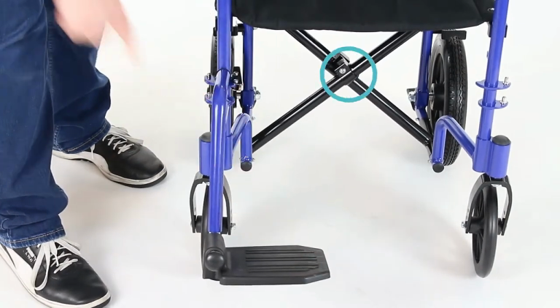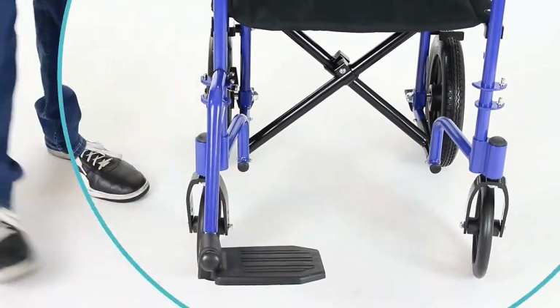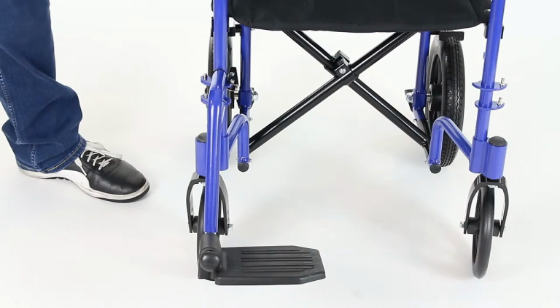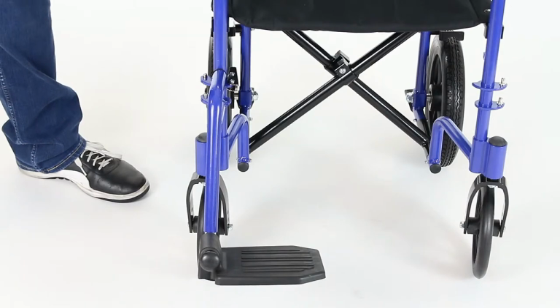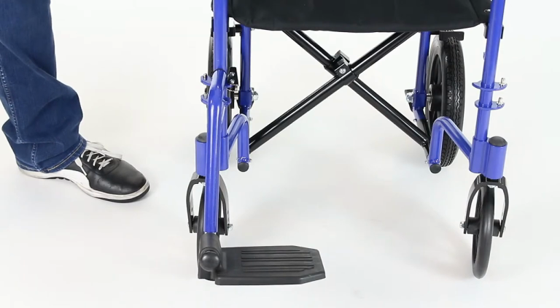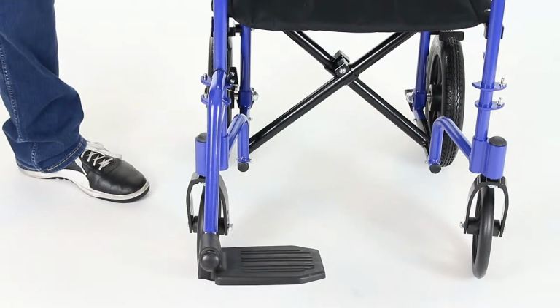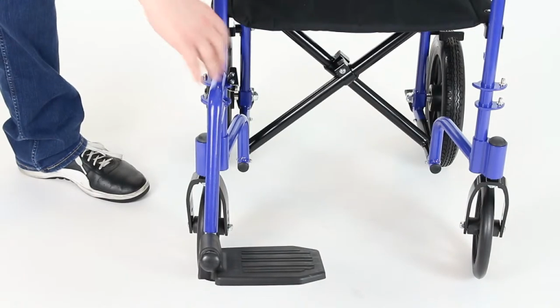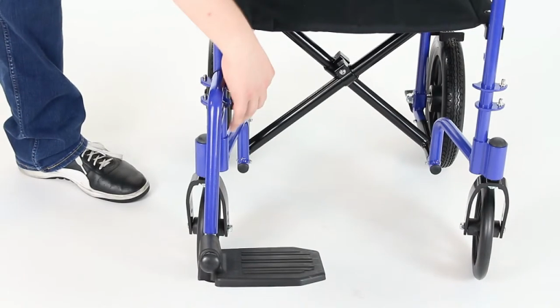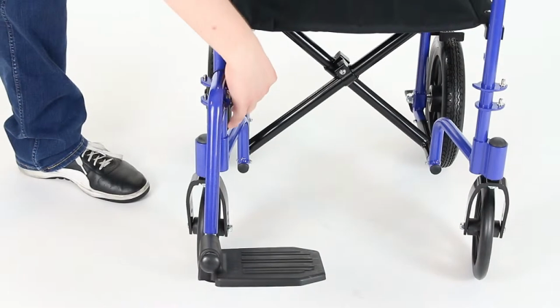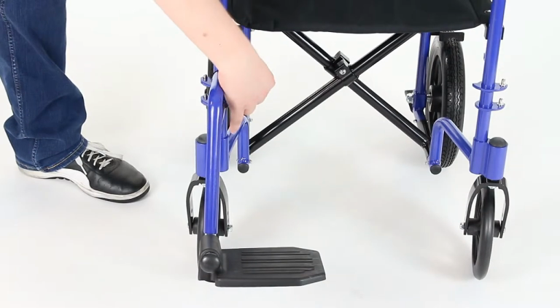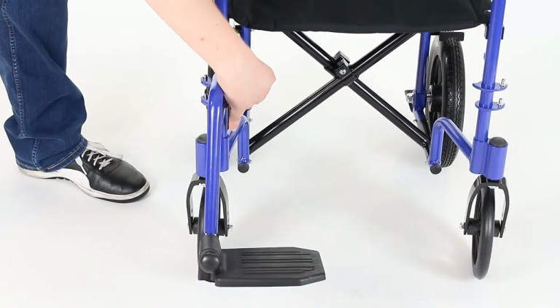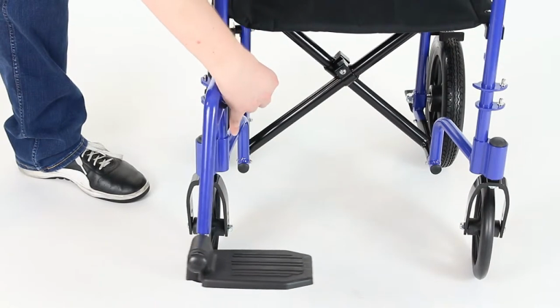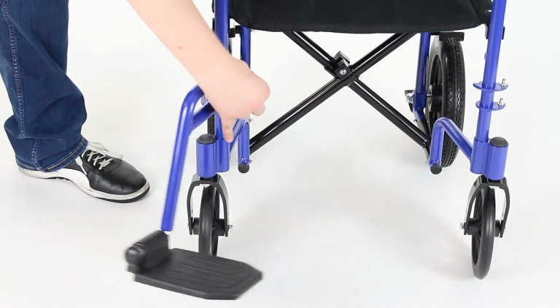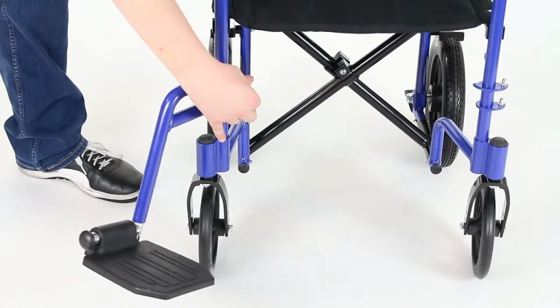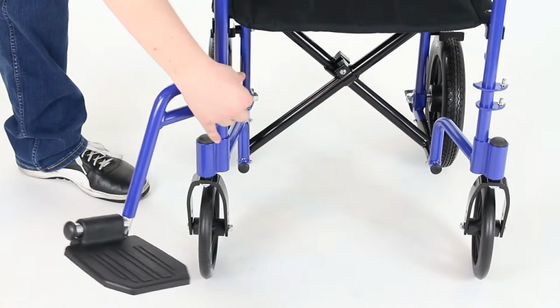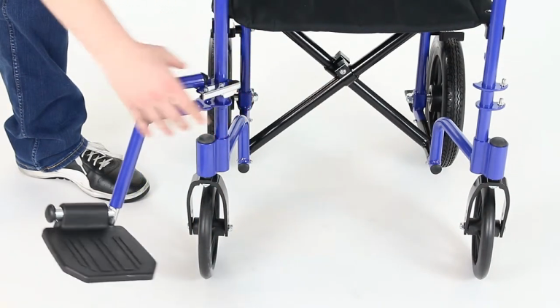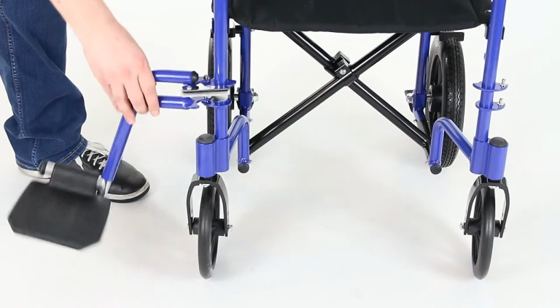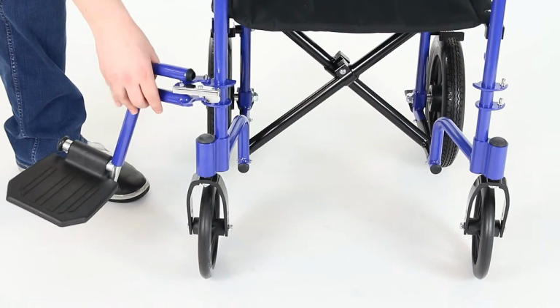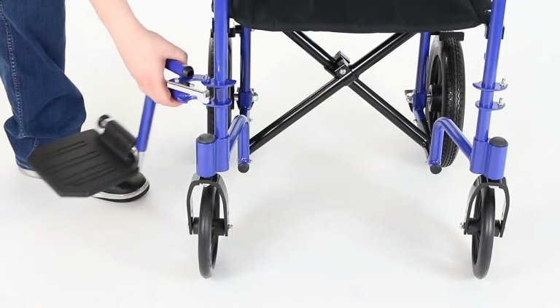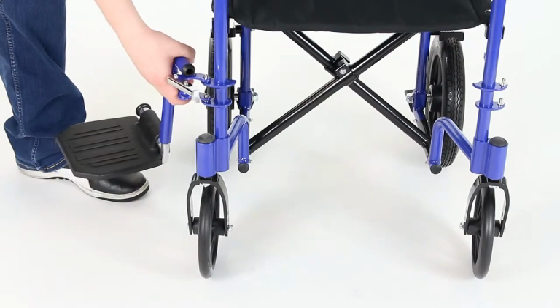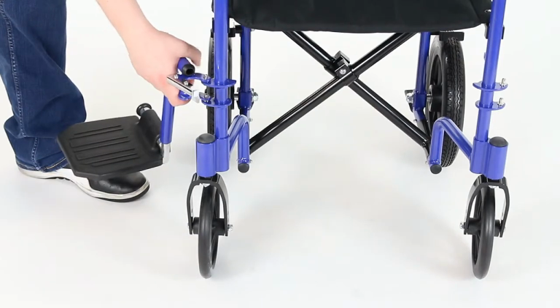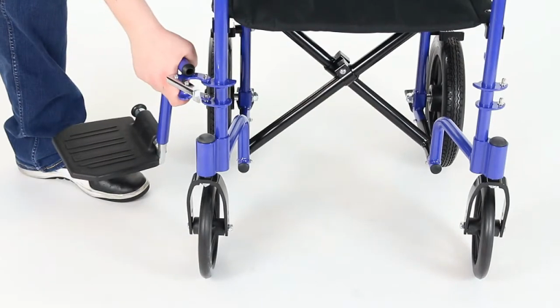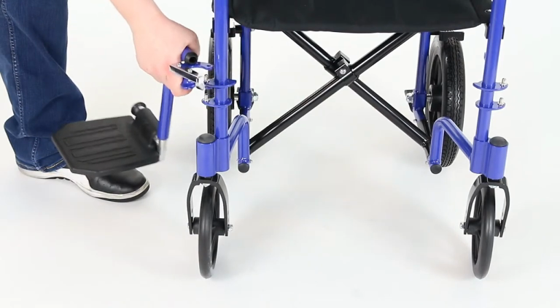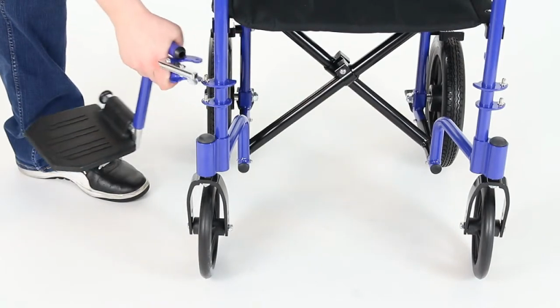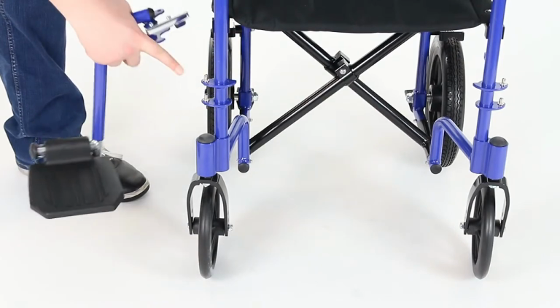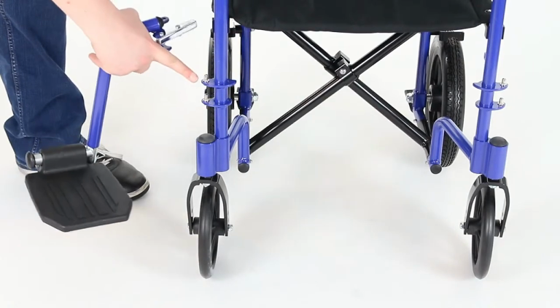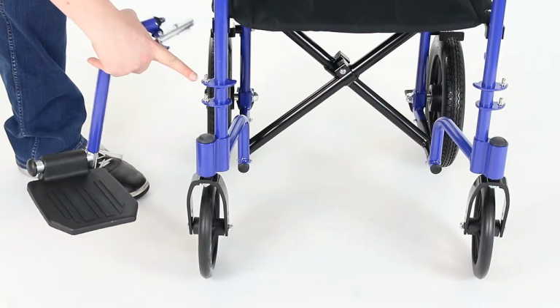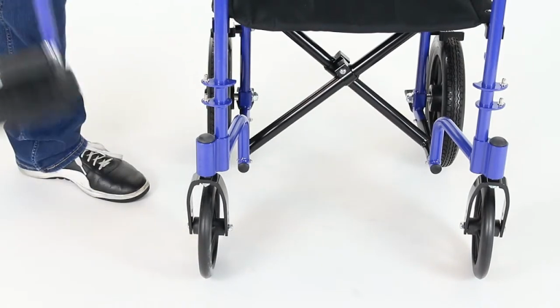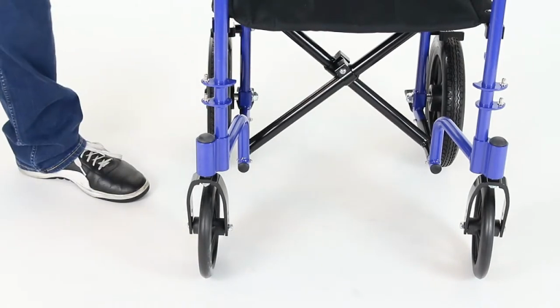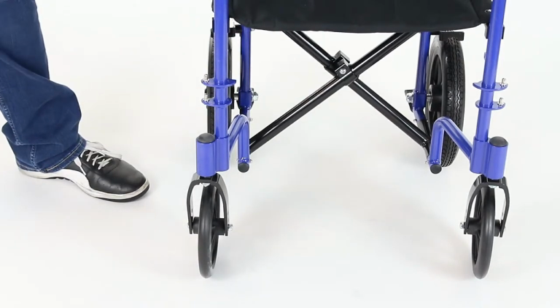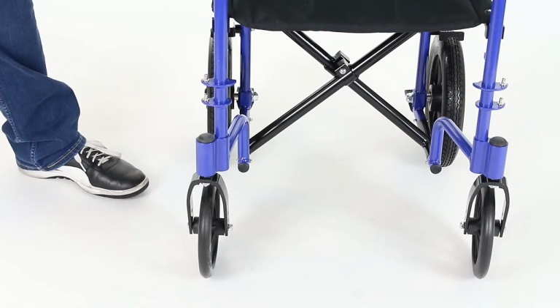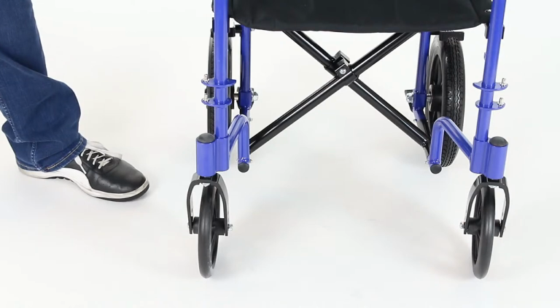To detach the footrest from the transport chair, pull the silver mechanism forward until the footrest rotates out. Lift it up and off the attachment pins, and you're all set.